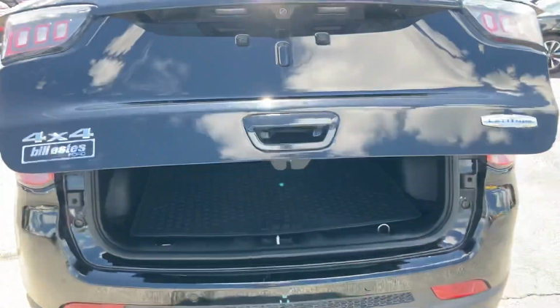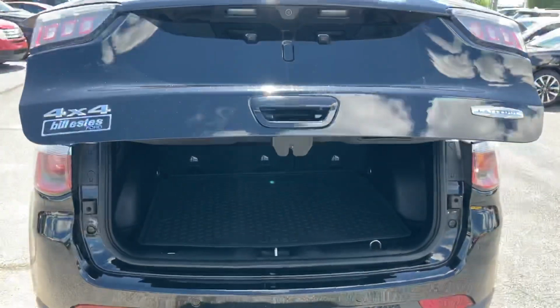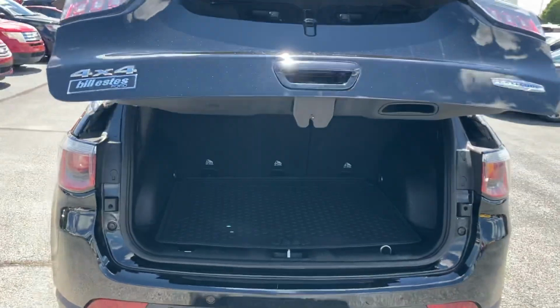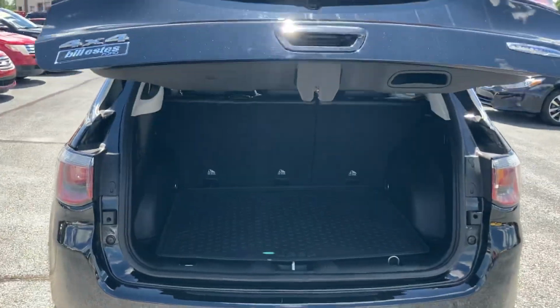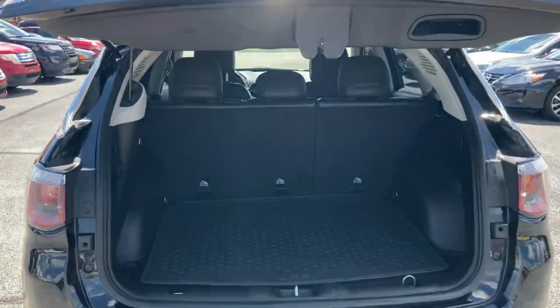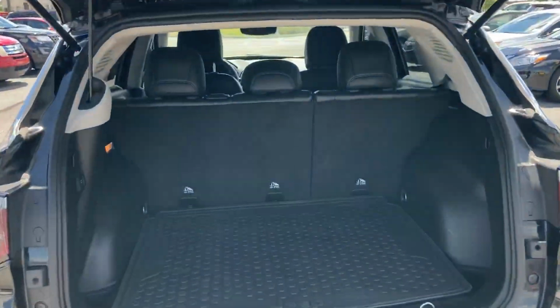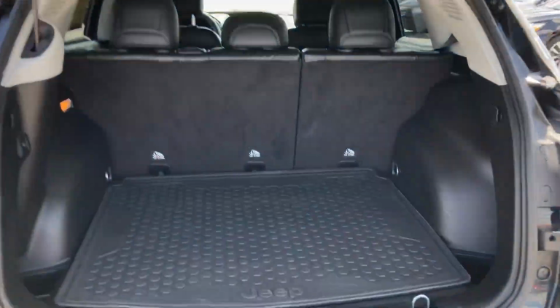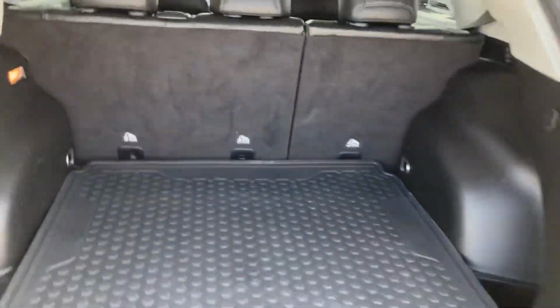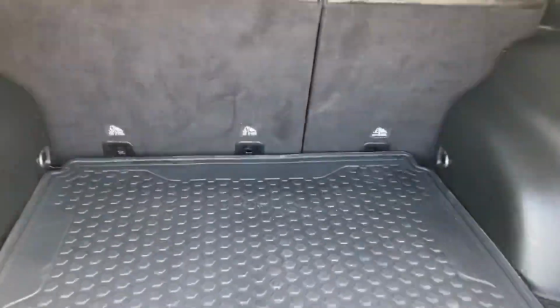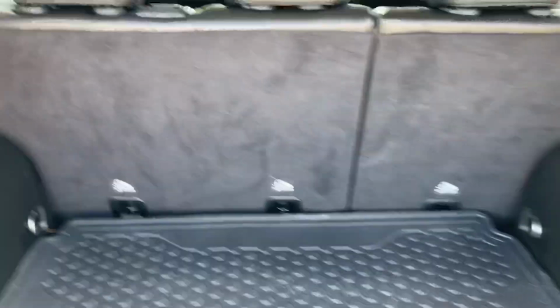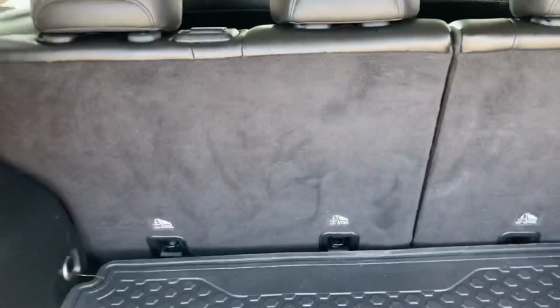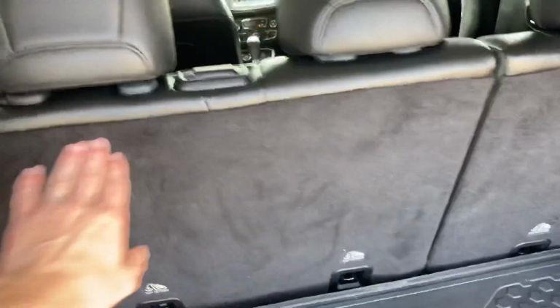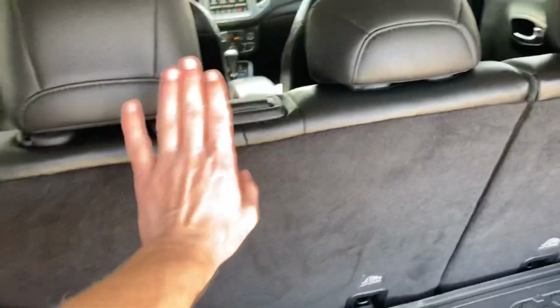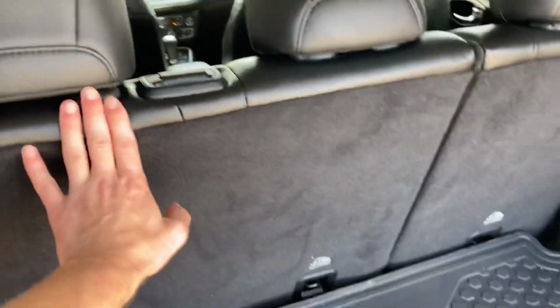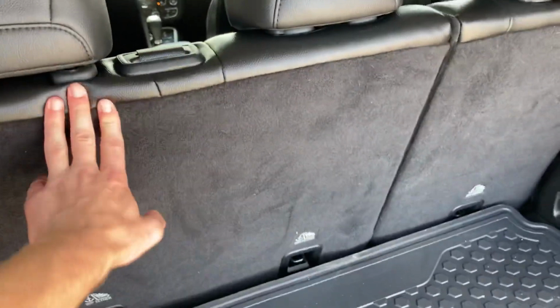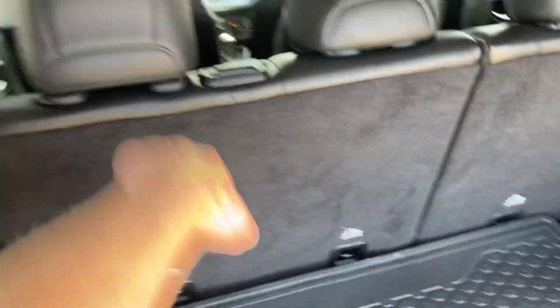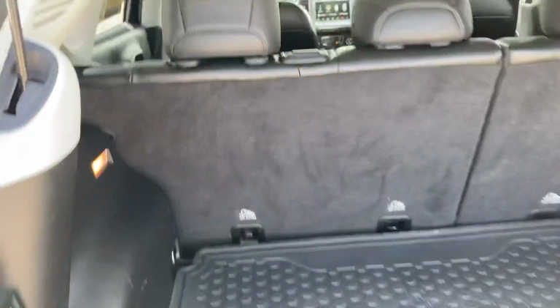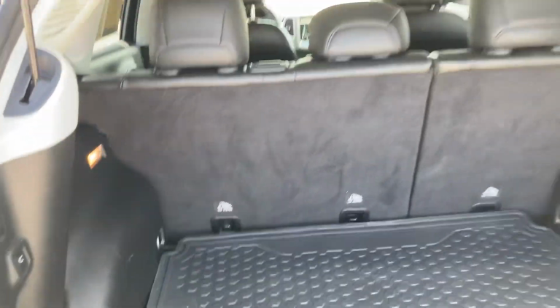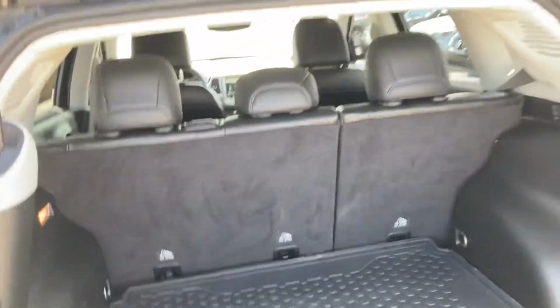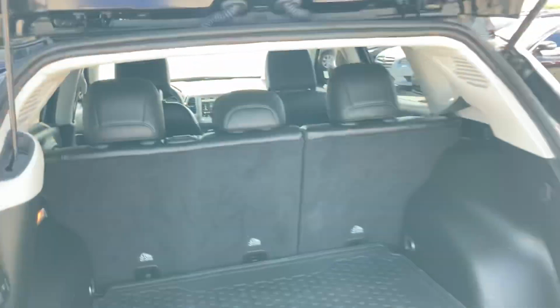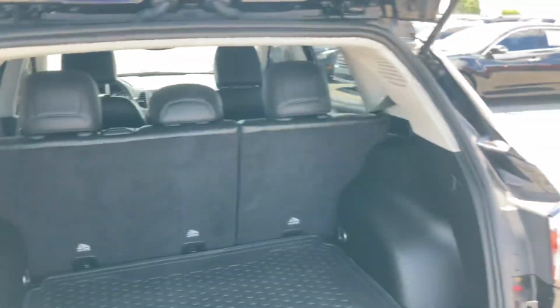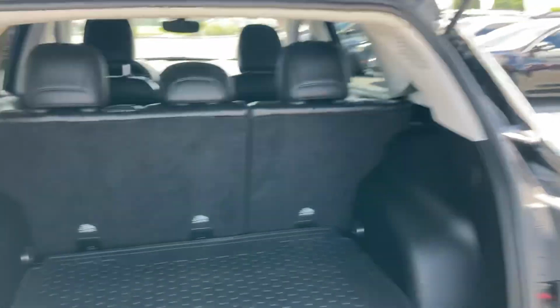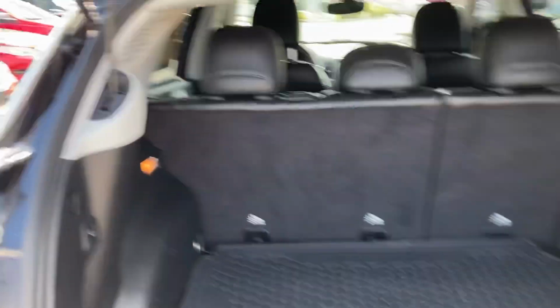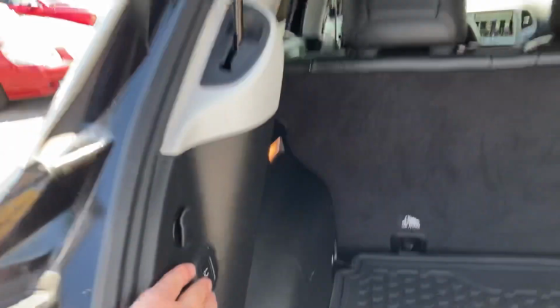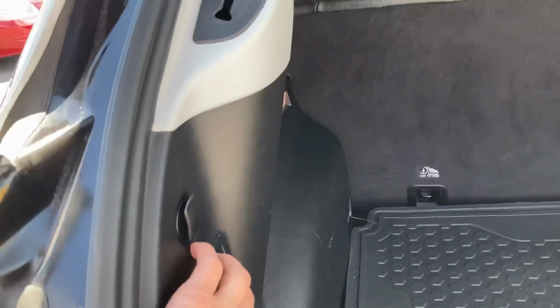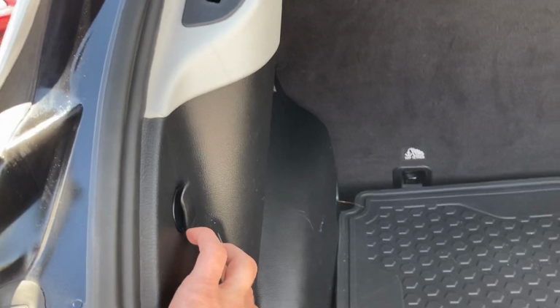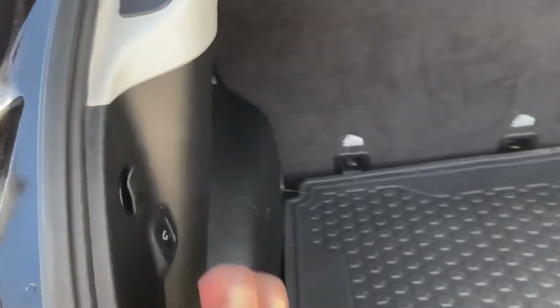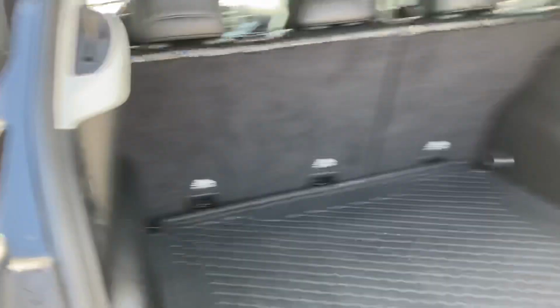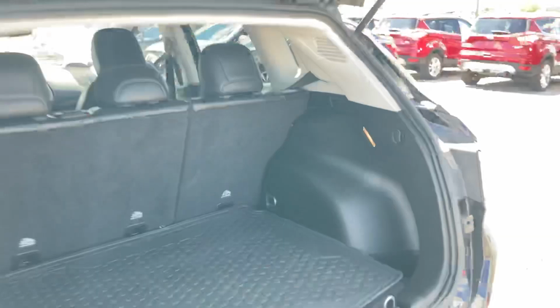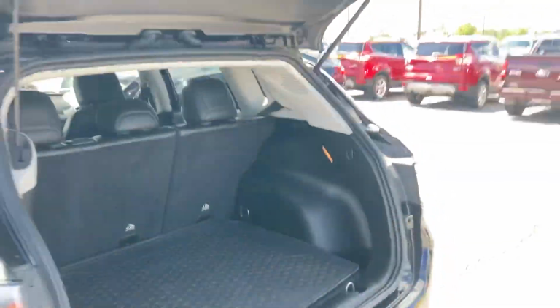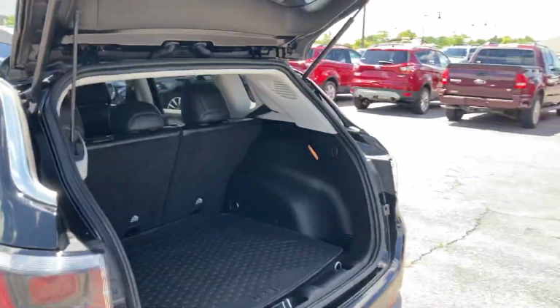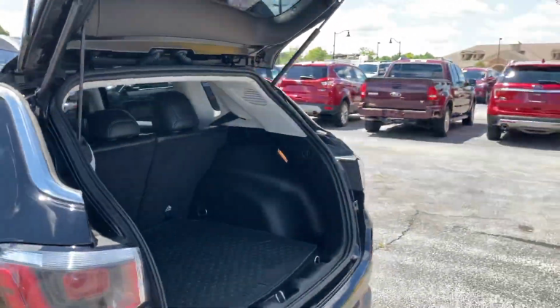This one does have what looks like the power liftgate, which makes it a lot easier to load and unload — pretty much hands-free. These seats also fold down flat for even more storage, and it powers down just like that with a little button.